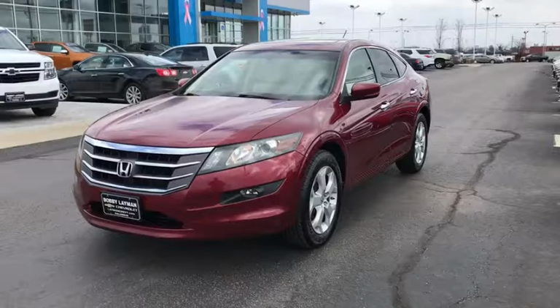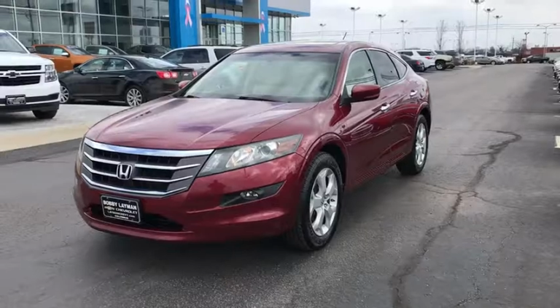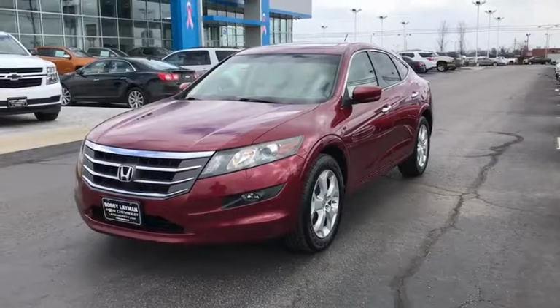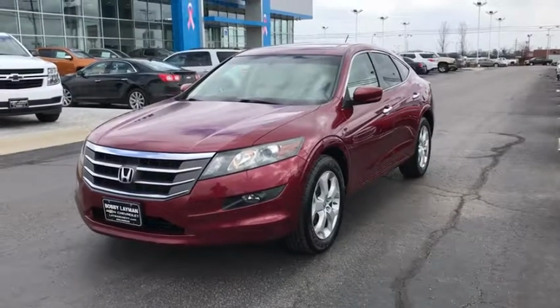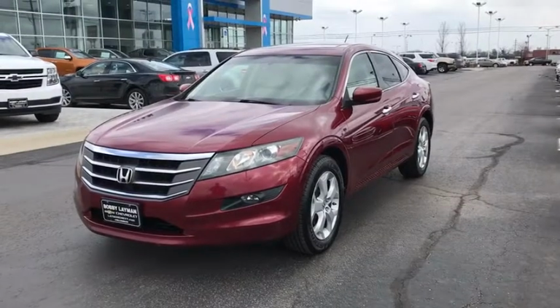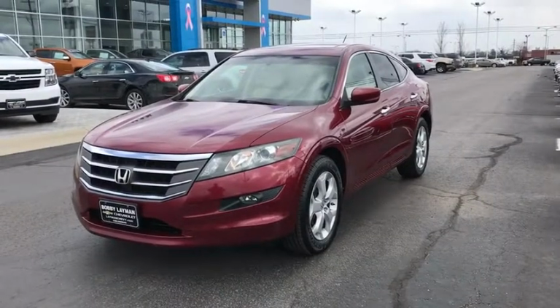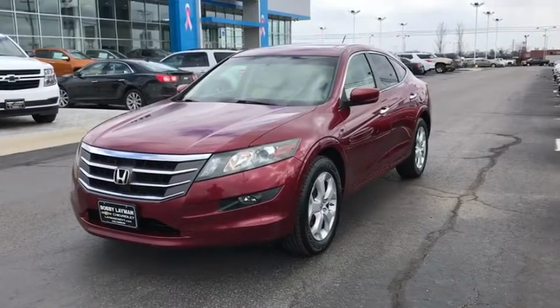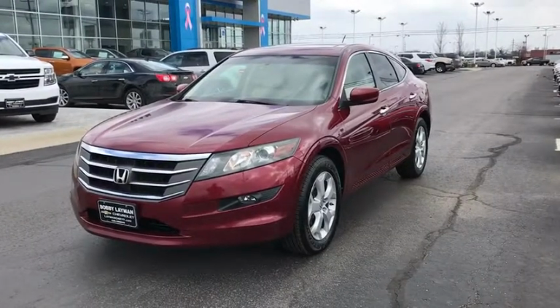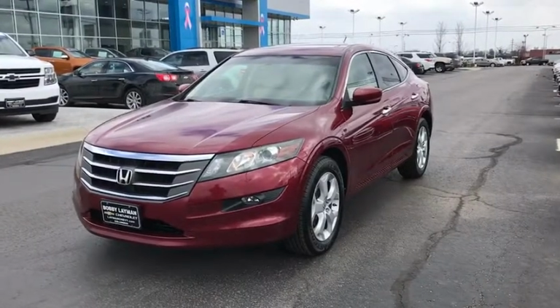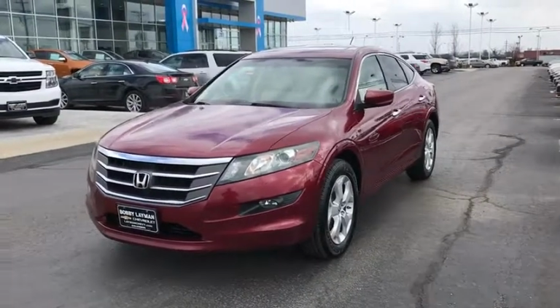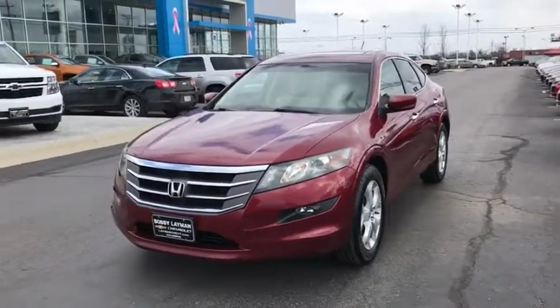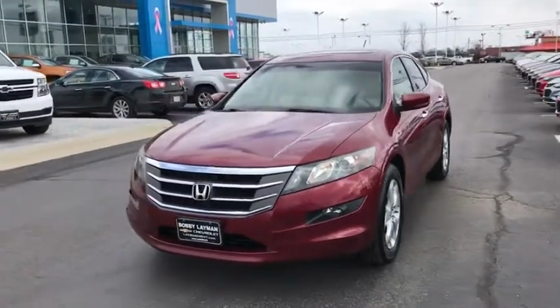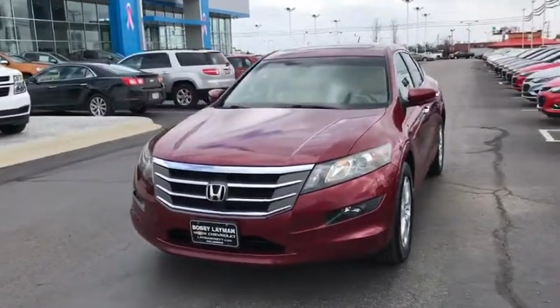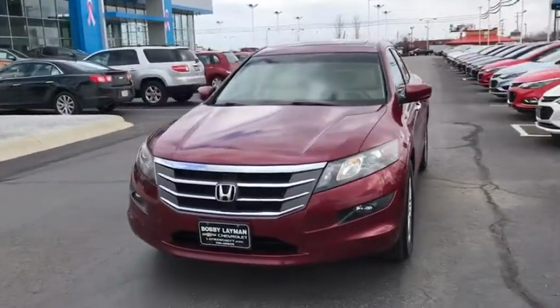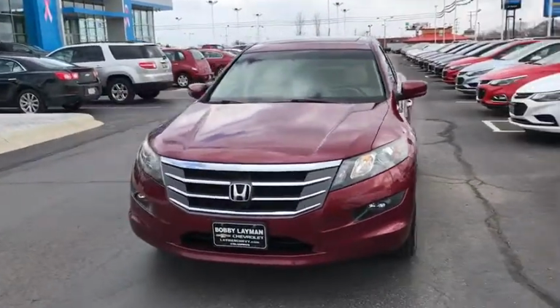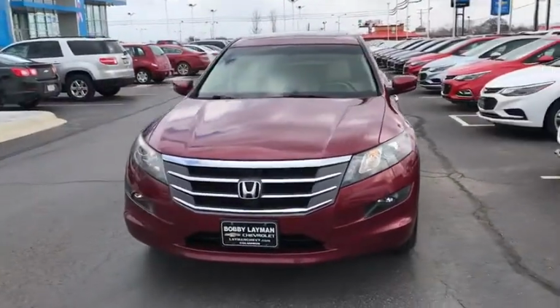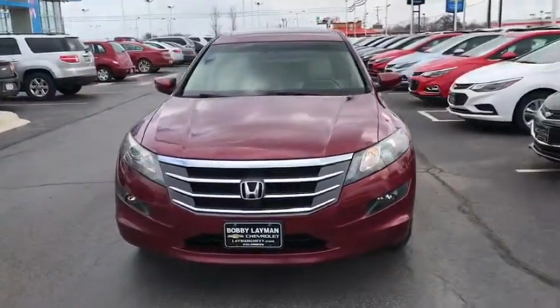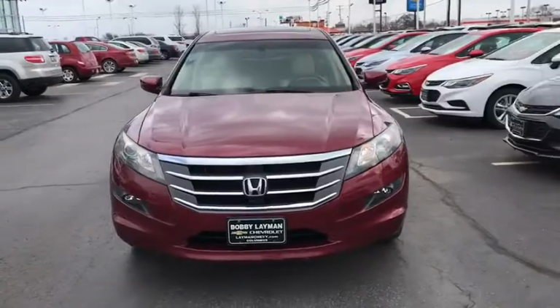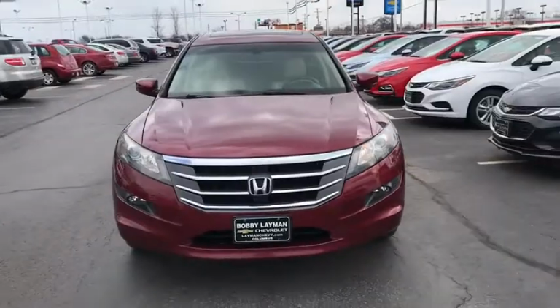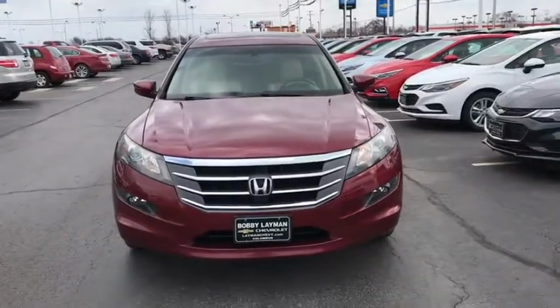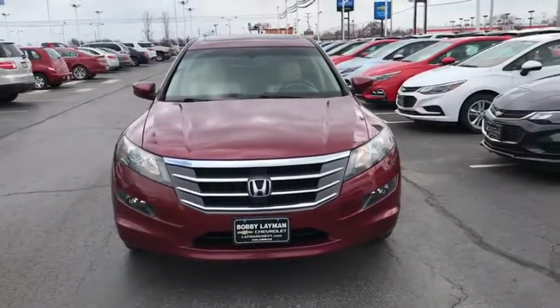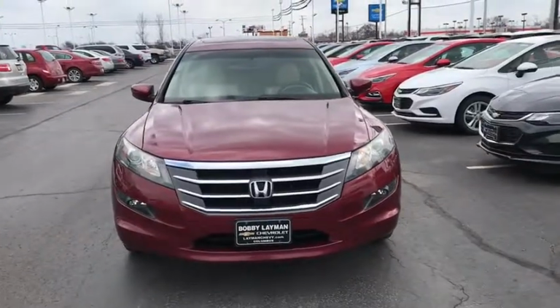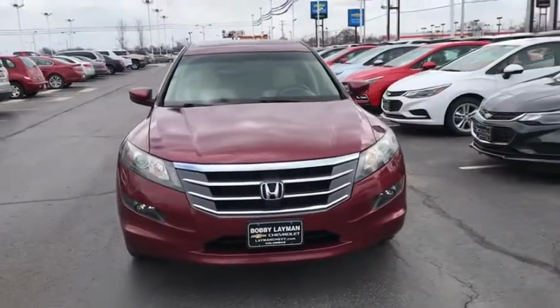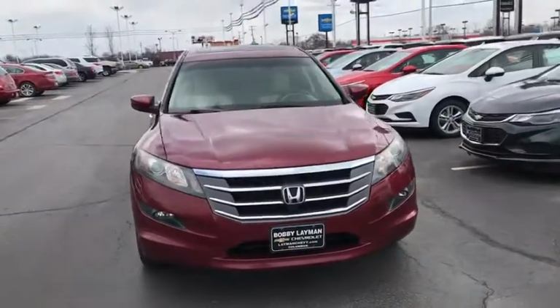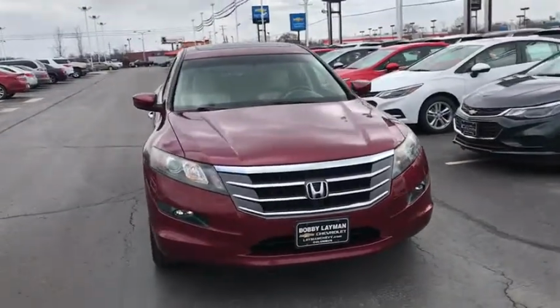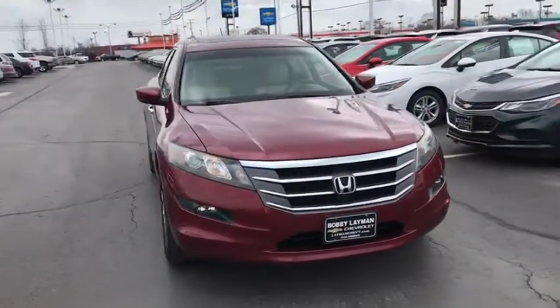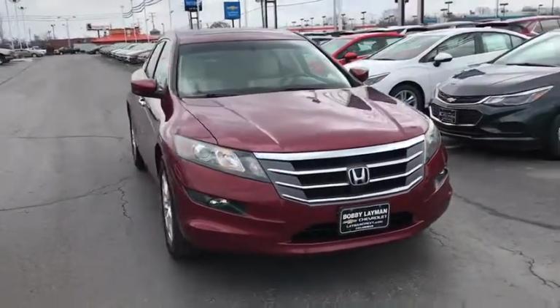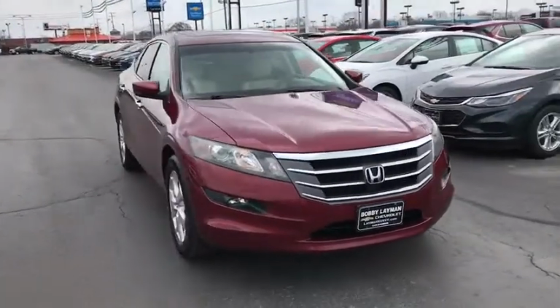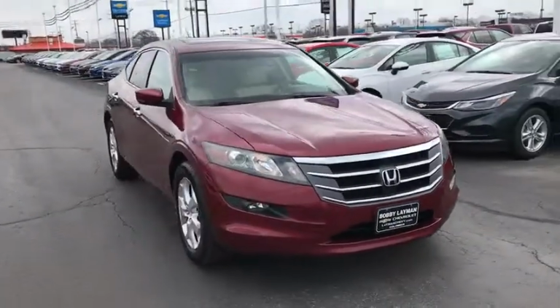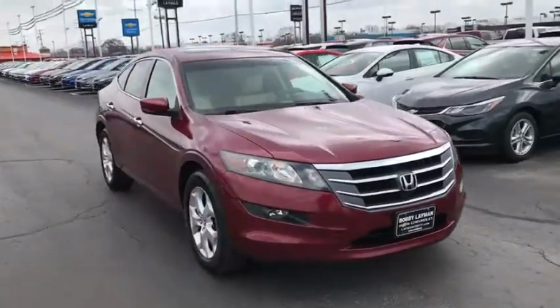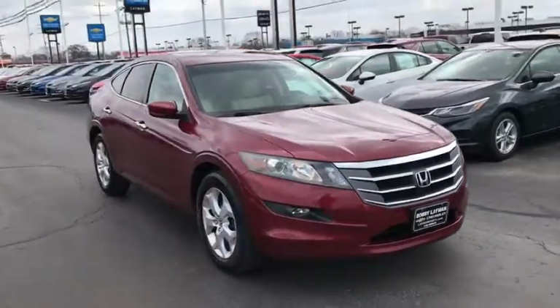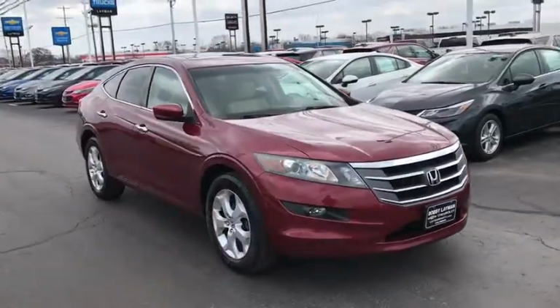The 2010 Honda Accord Crosstour. Versatility. Is it a sports car? Or pack it full of gear and it becomes an SUV. Accord Crosstour.